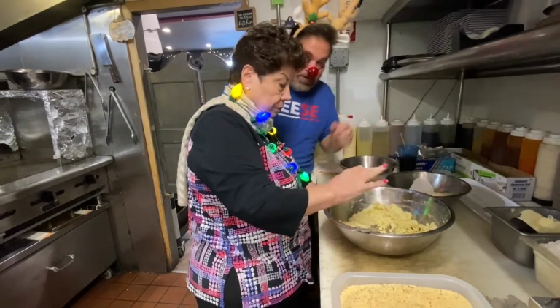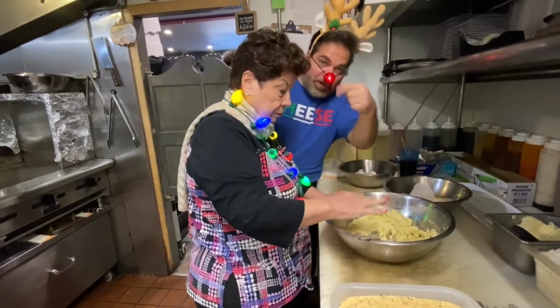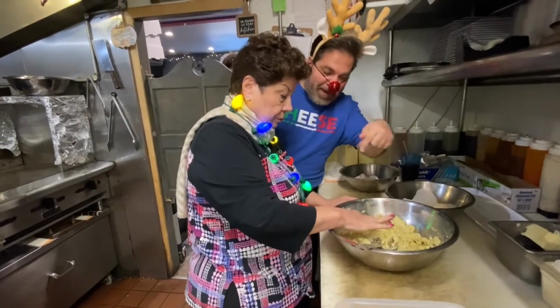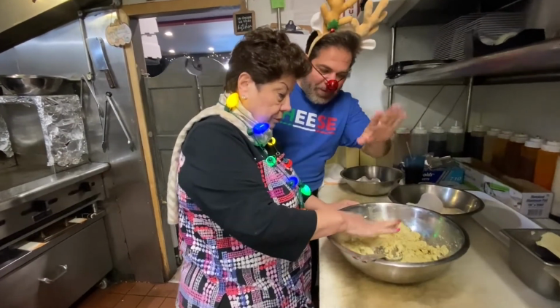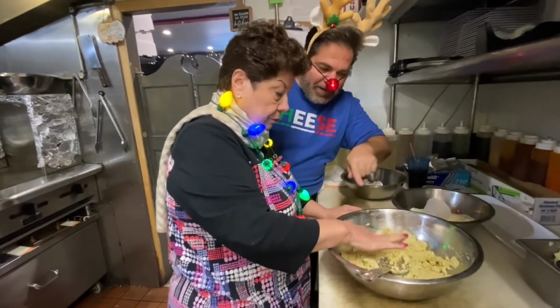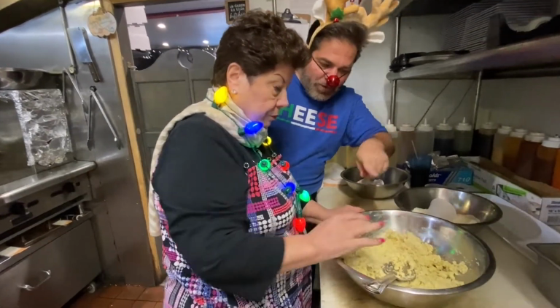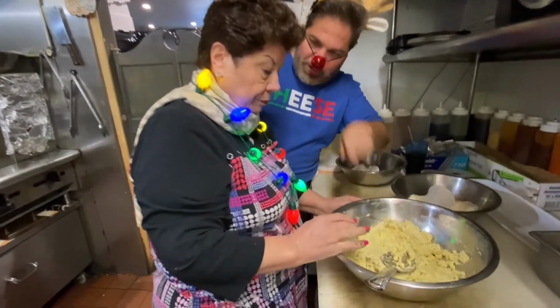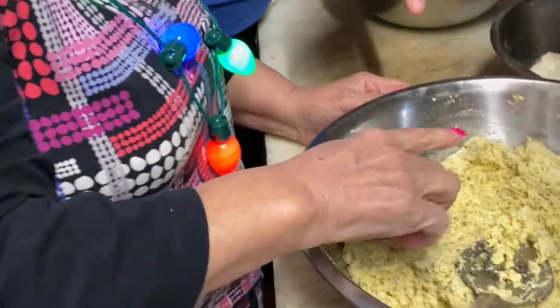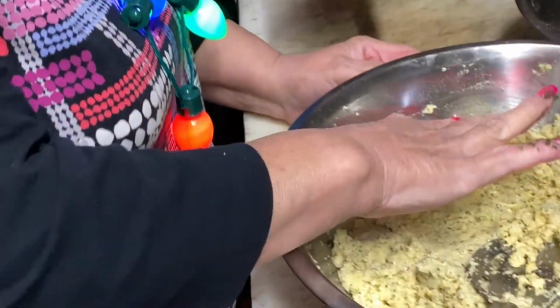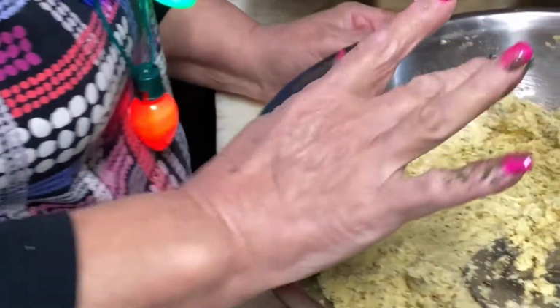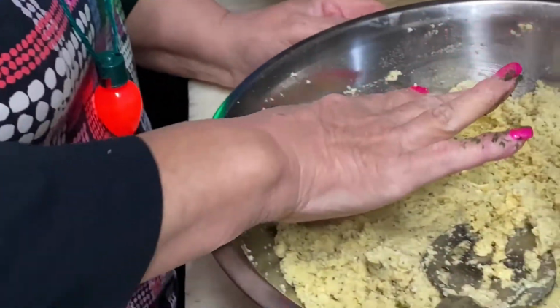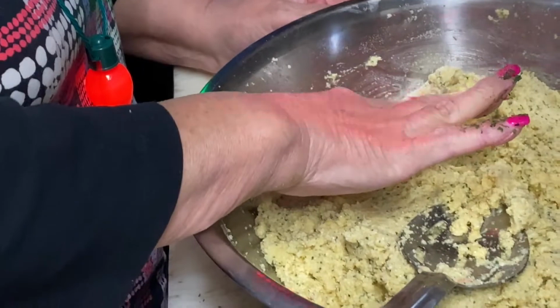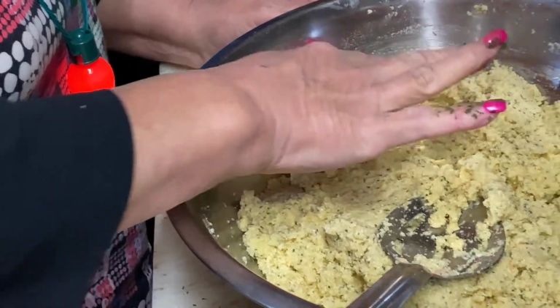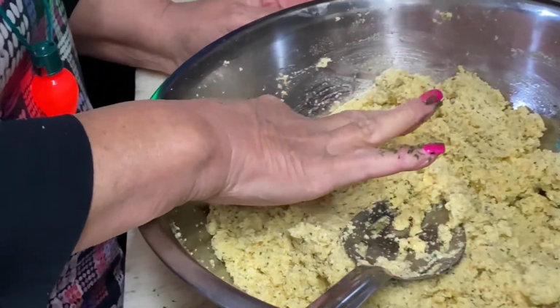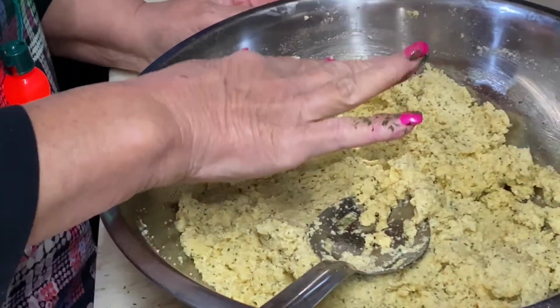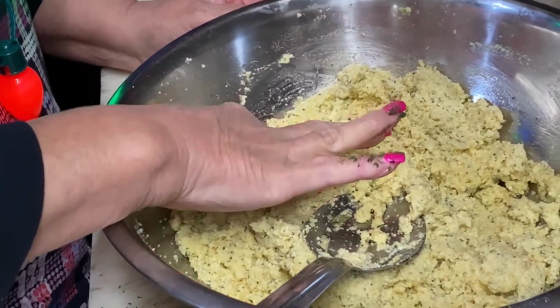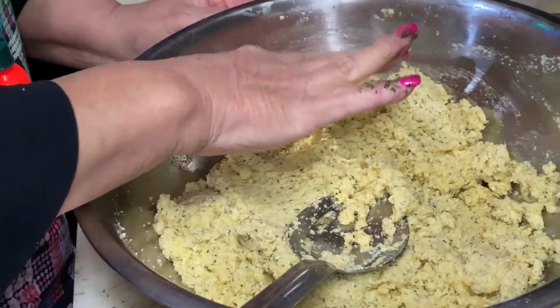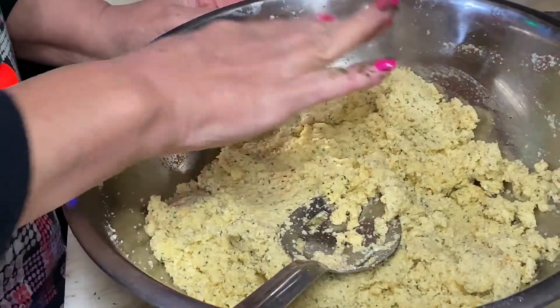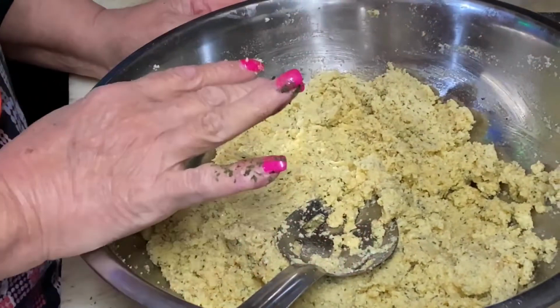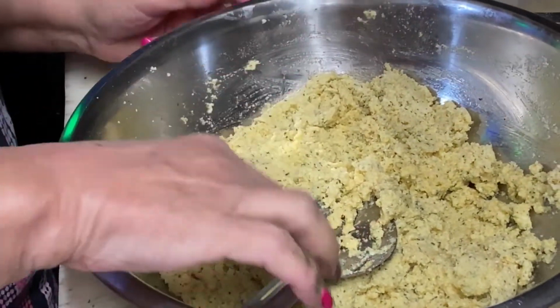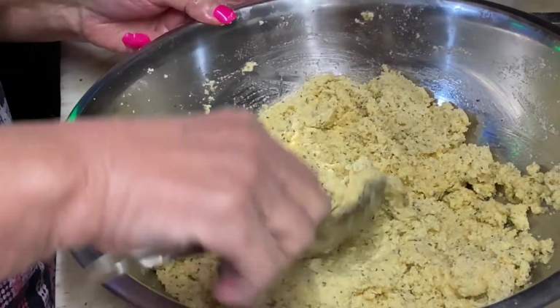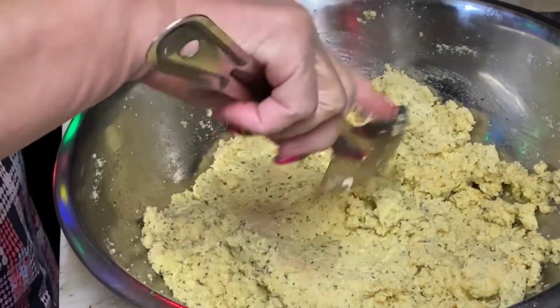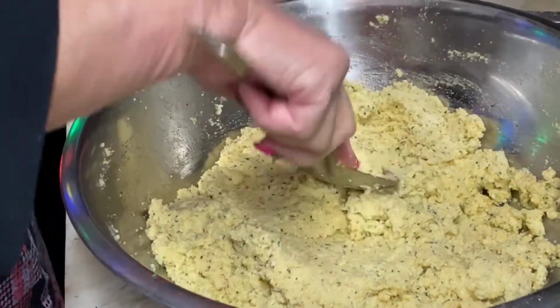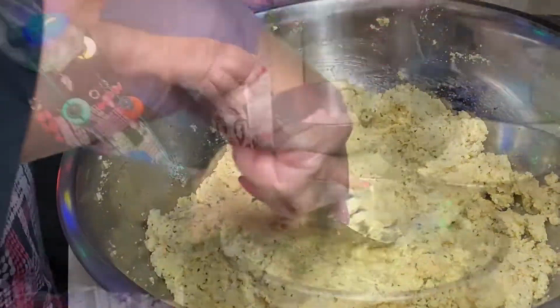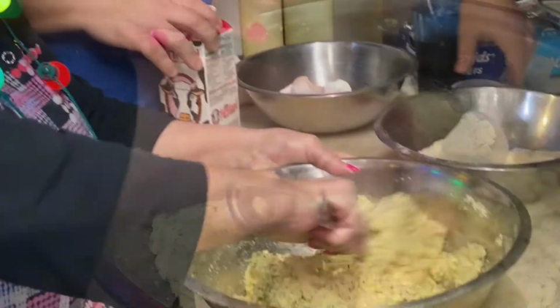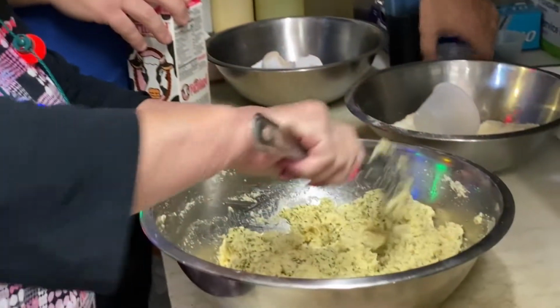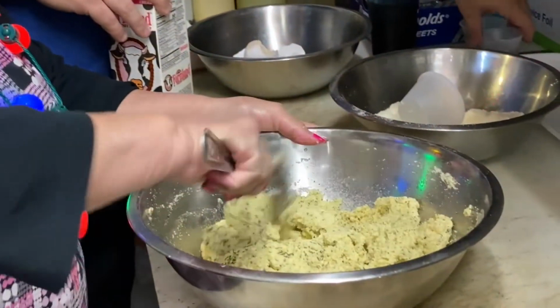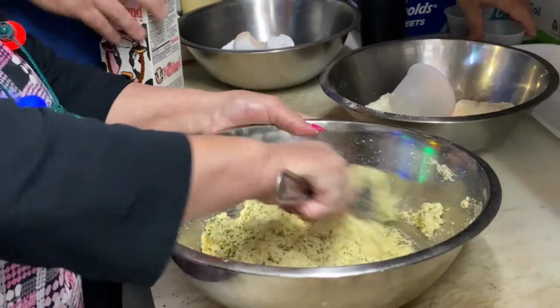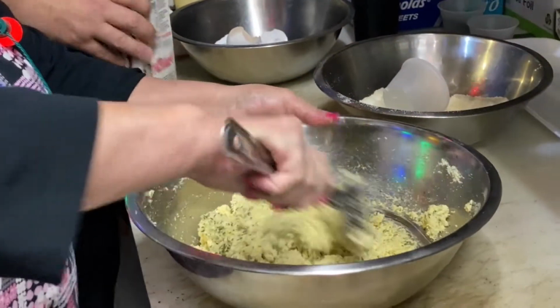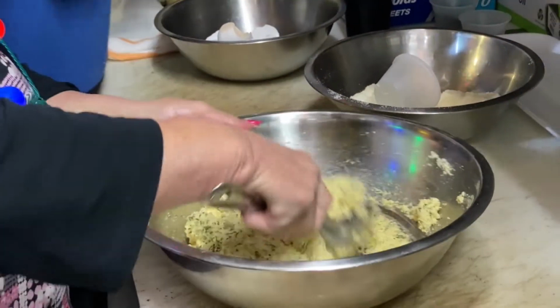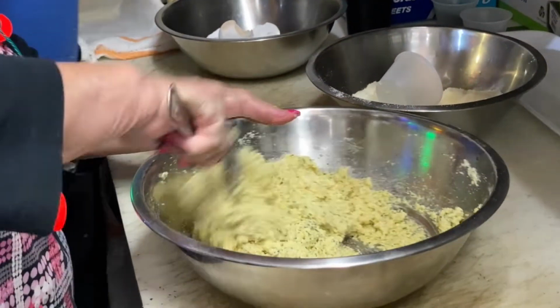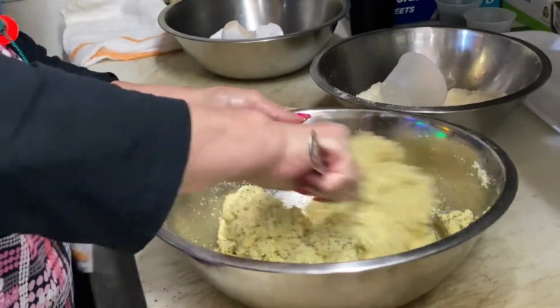Did you get a close up on that? Is it supposed to bounce back? What is supposed to happen there? You're supposed to see how it is. This is not your regular meatballs.